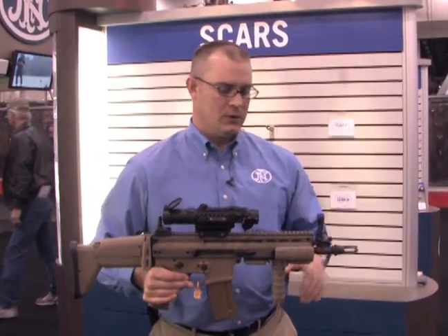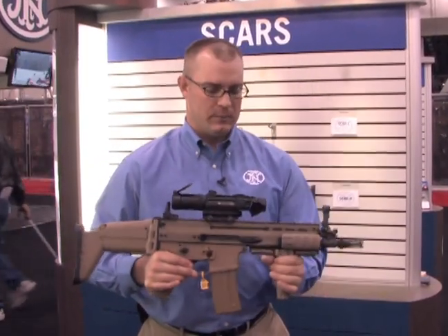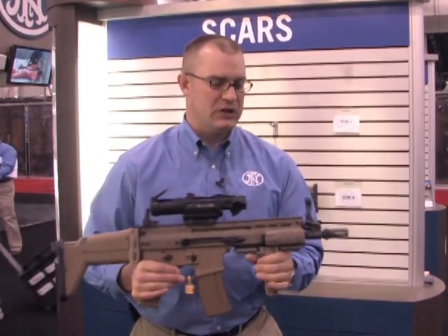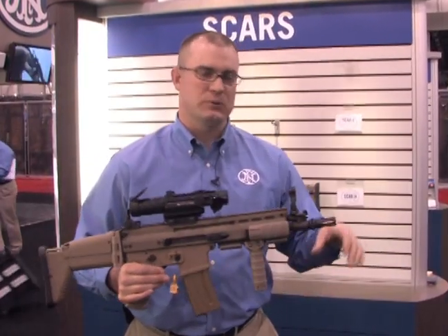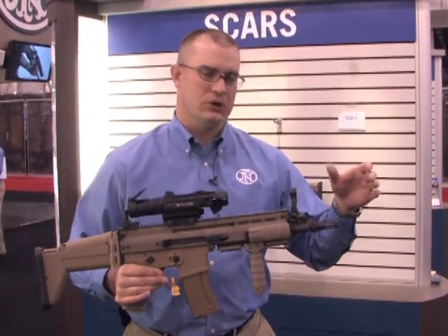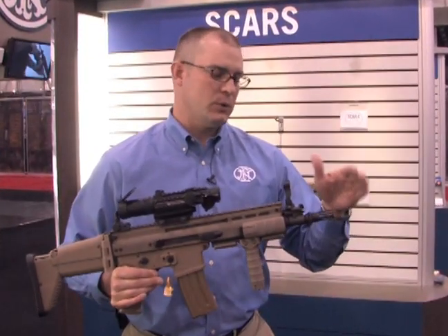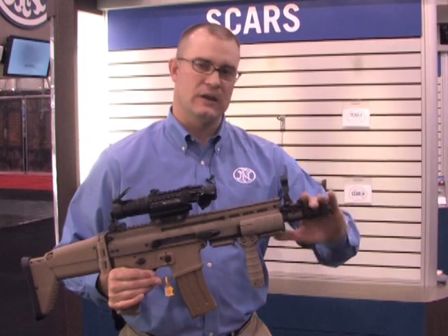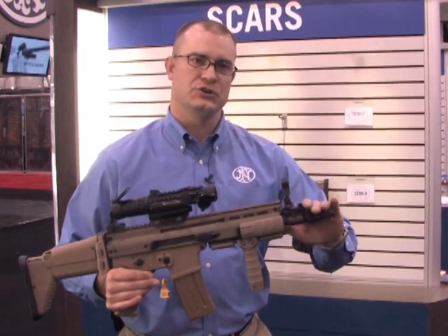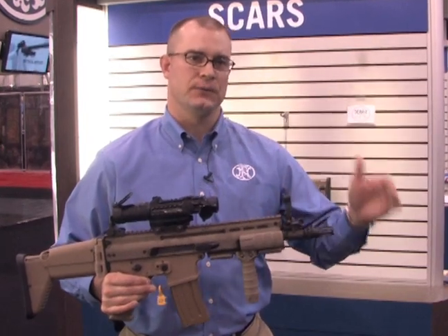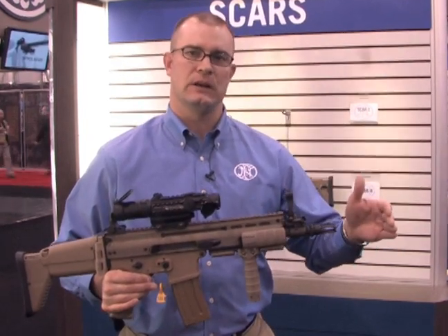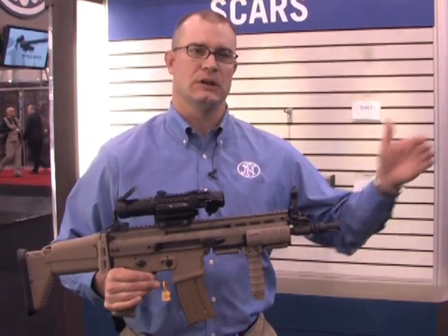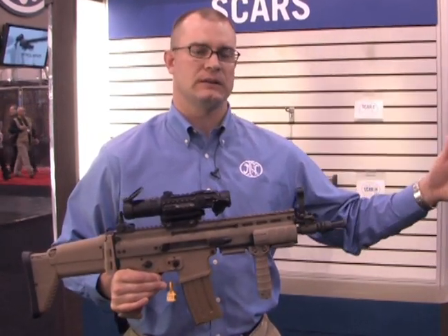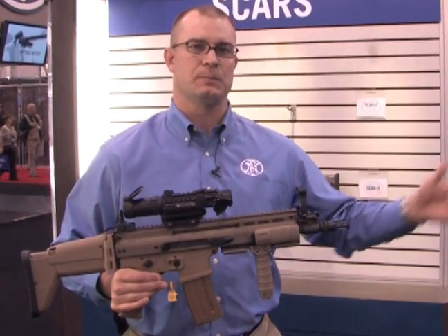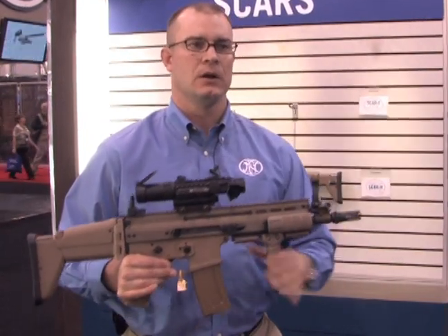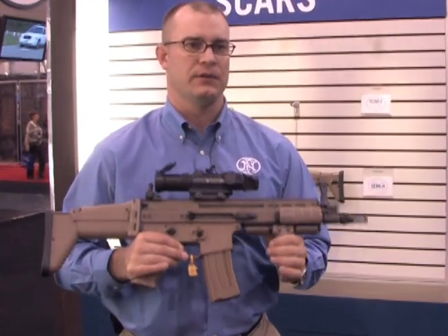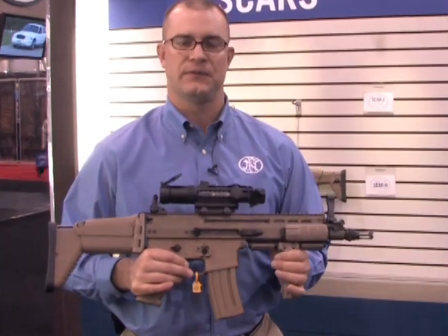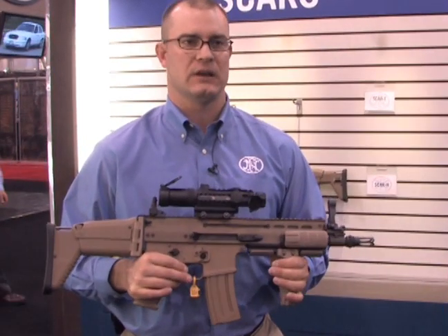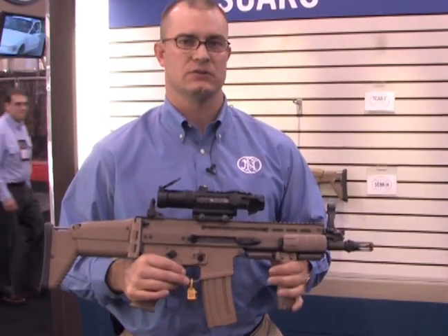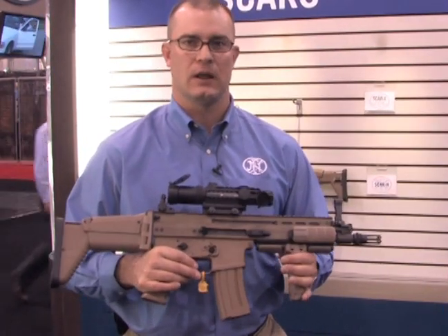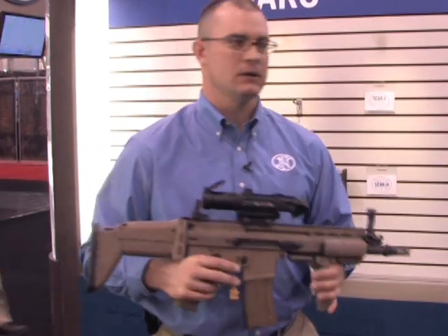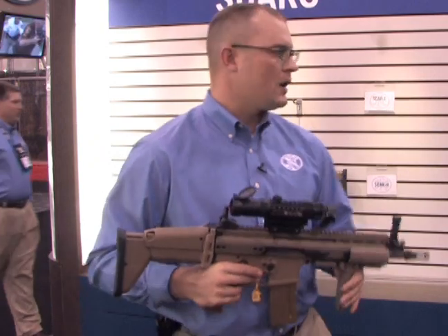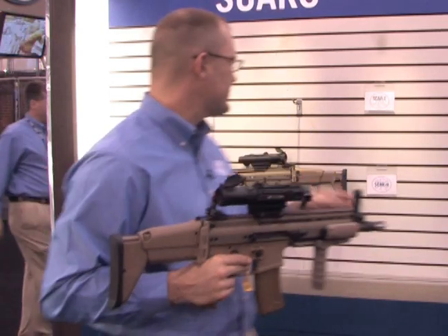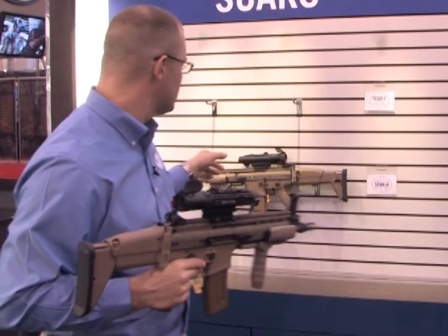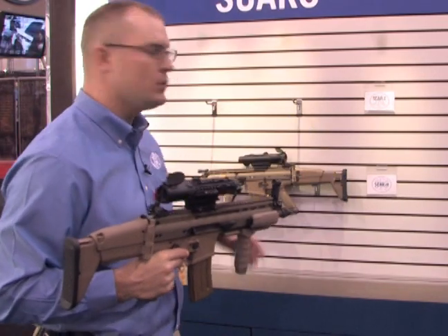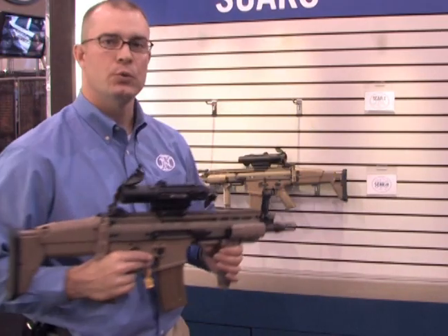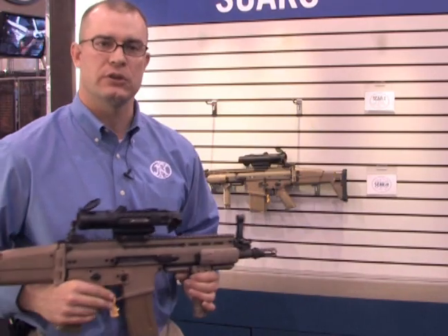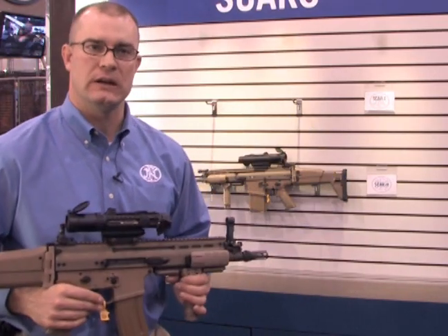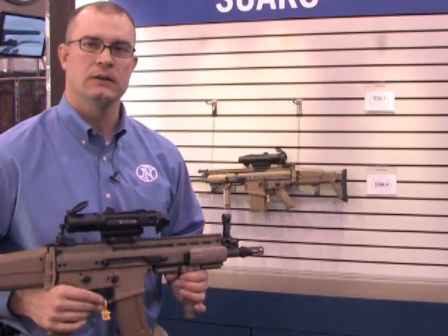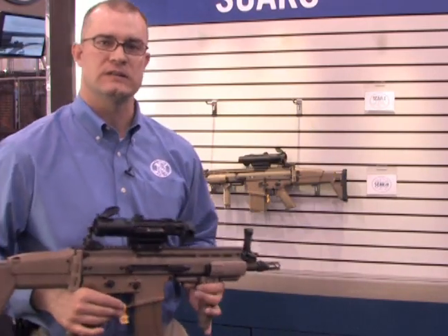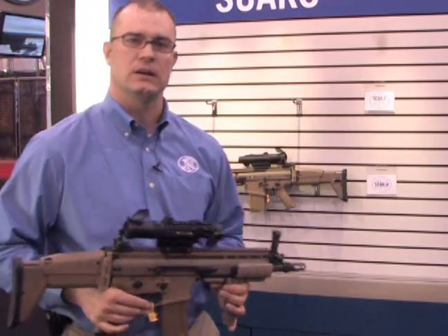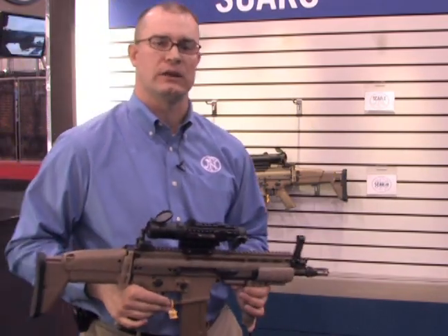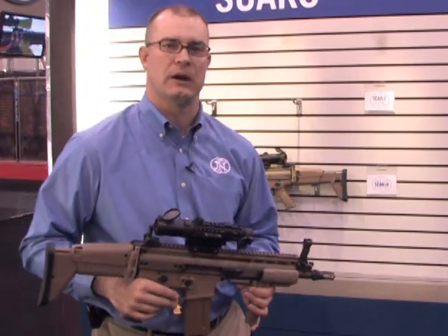We have a barrel change procedure. On the 5.56 SCAR Light we have a 10-inch, a 14-inch, and an 18-inch barrel. On the 7.62, we have a 13, 16, and 20-inch barrel.